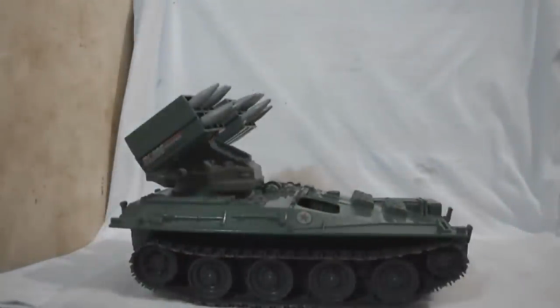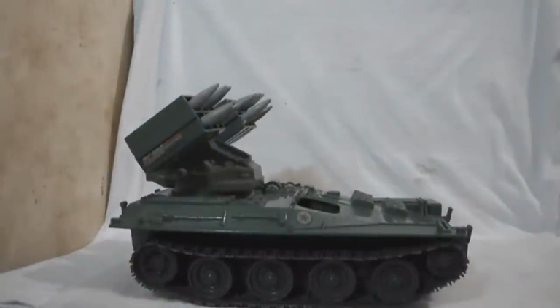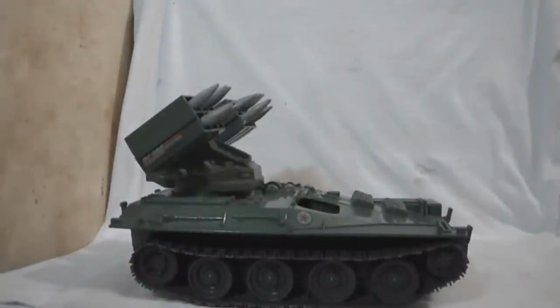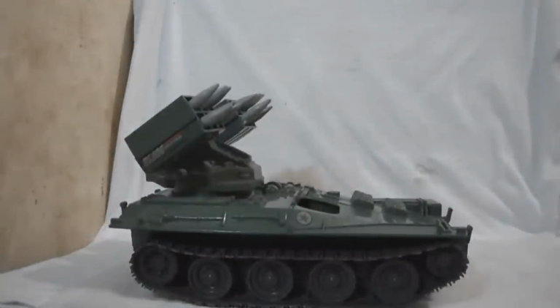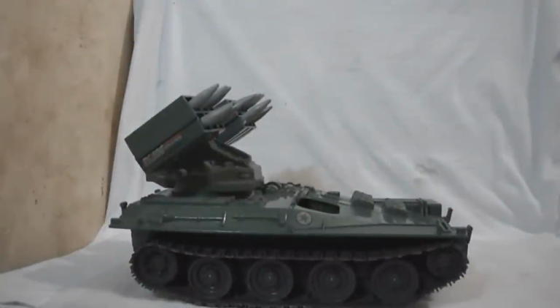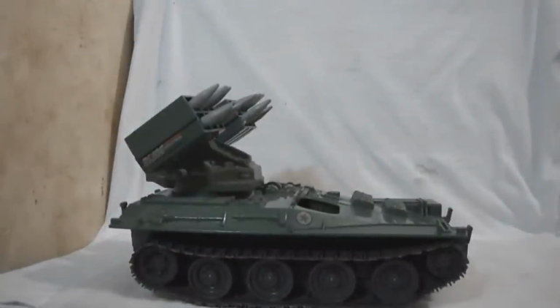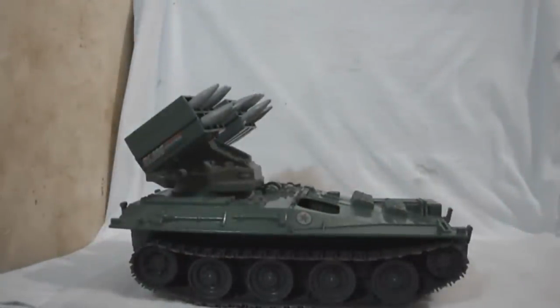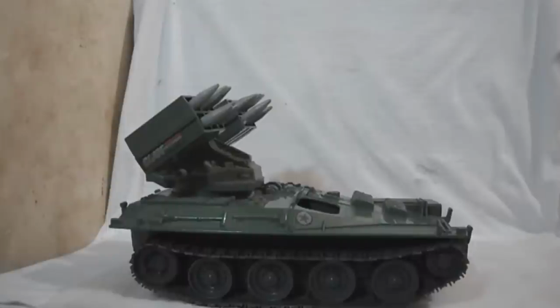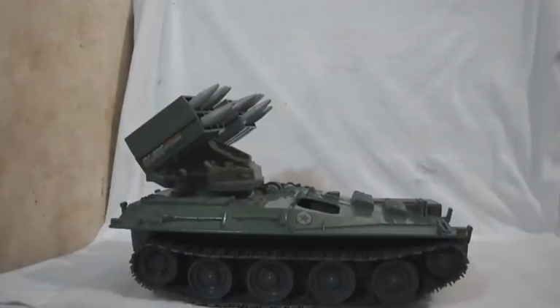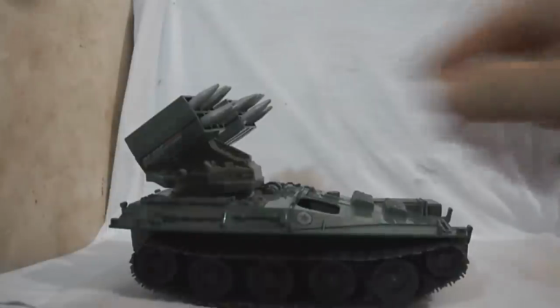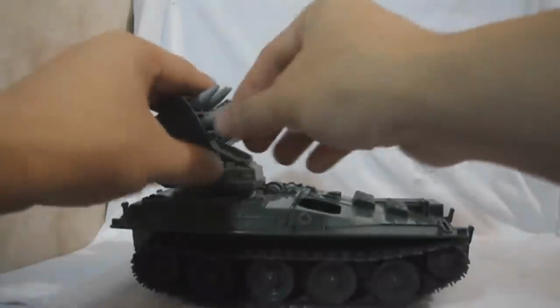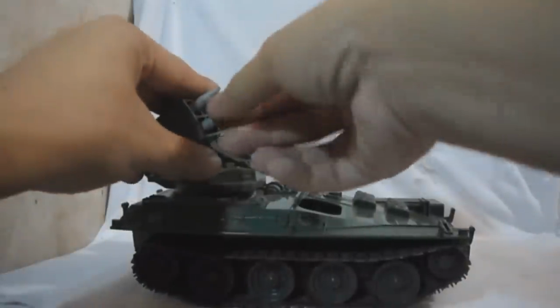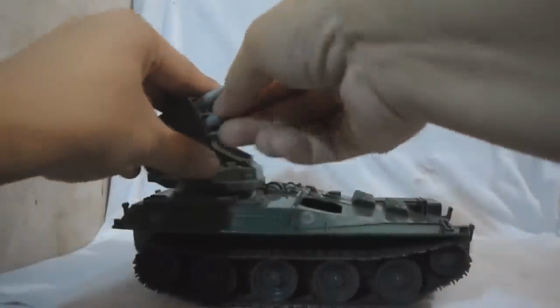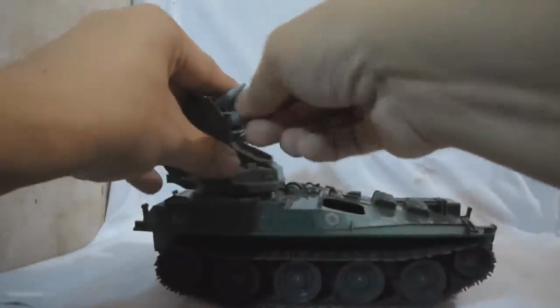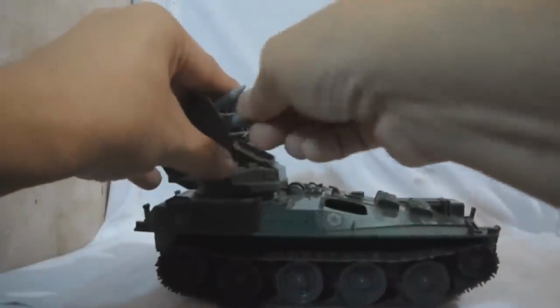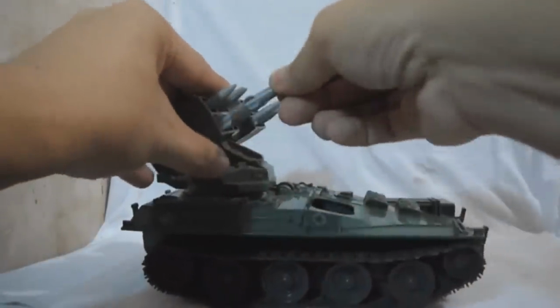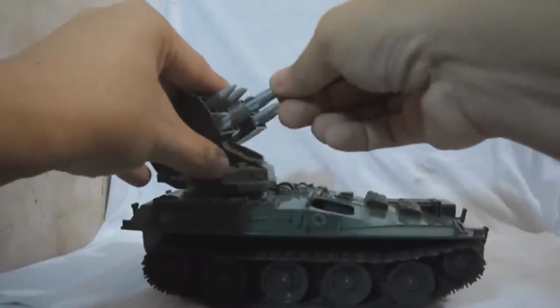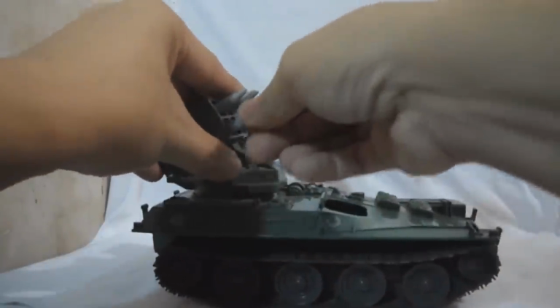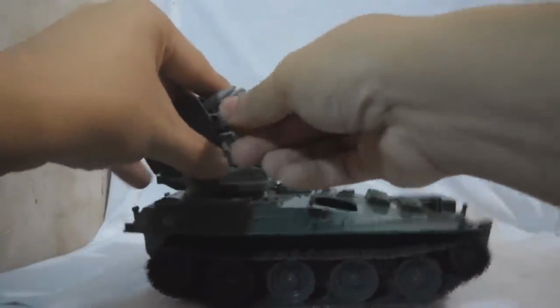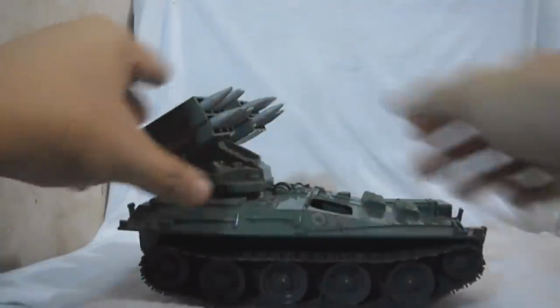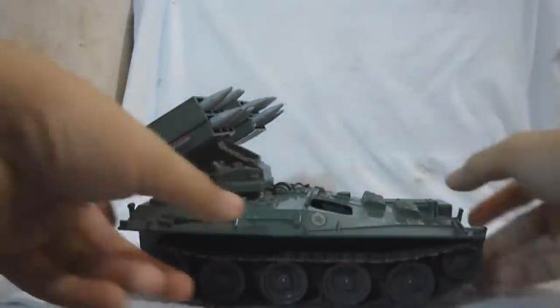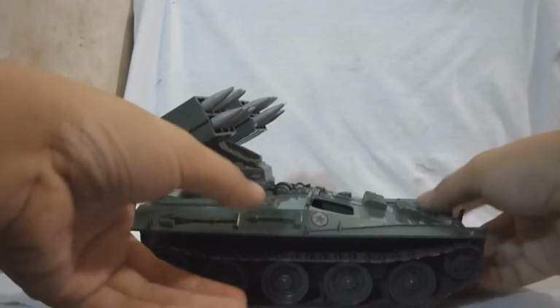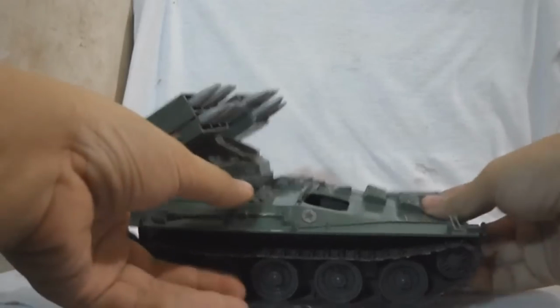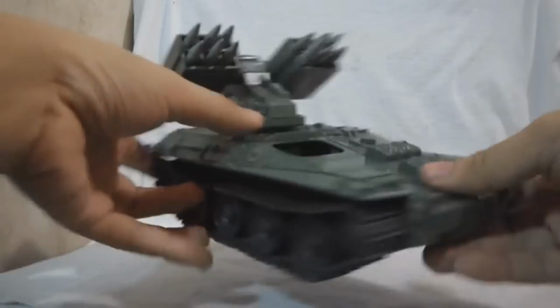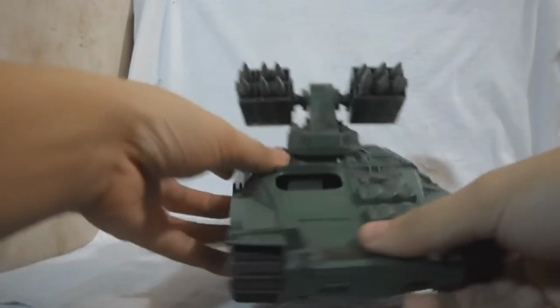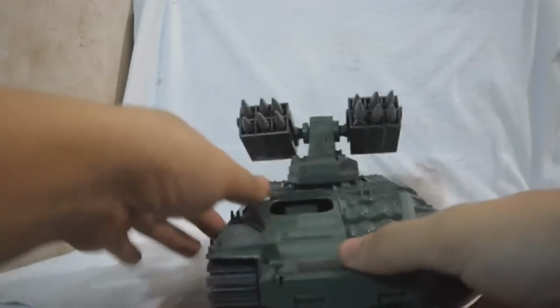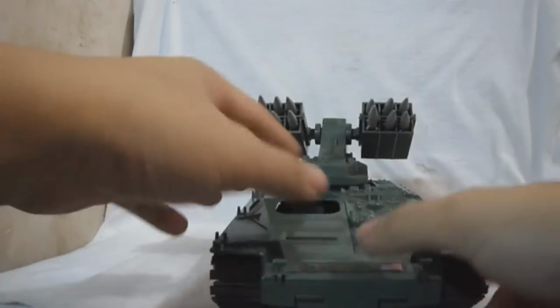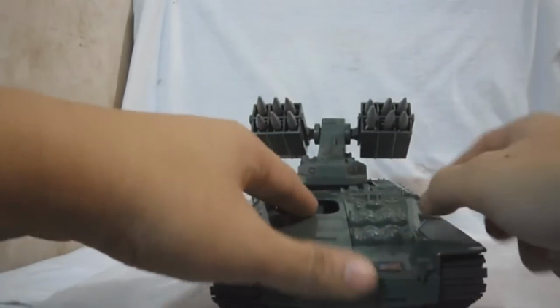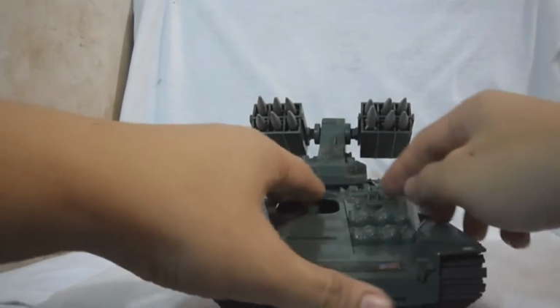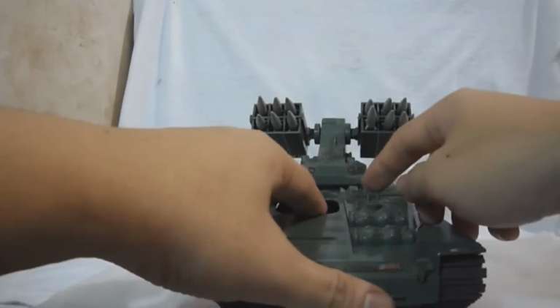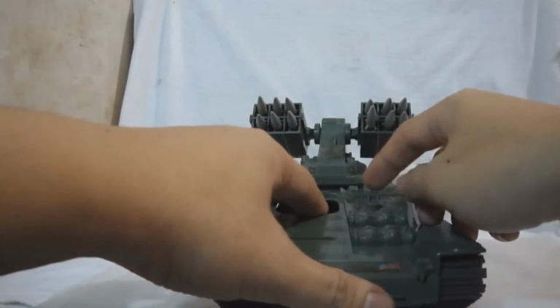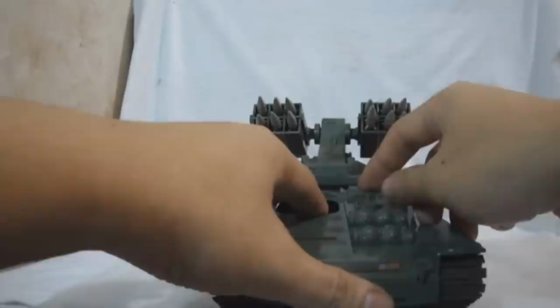The missiles are removable, and the engine cover can be opened.